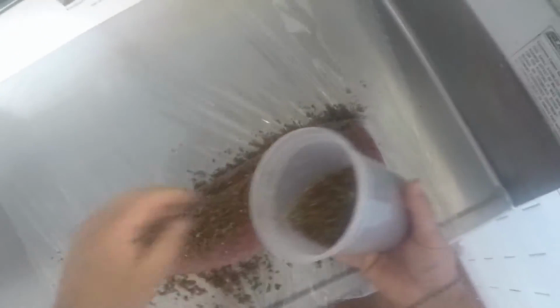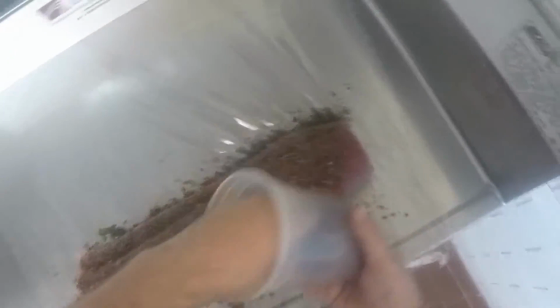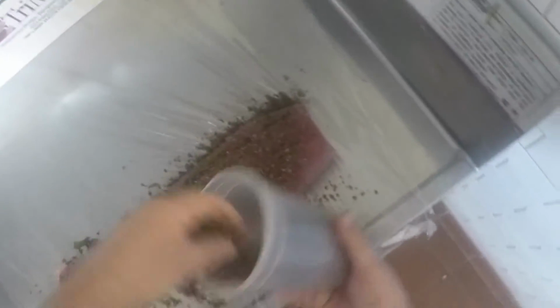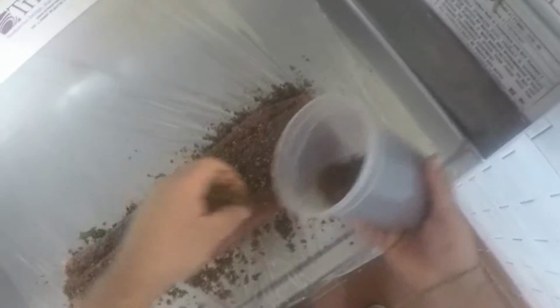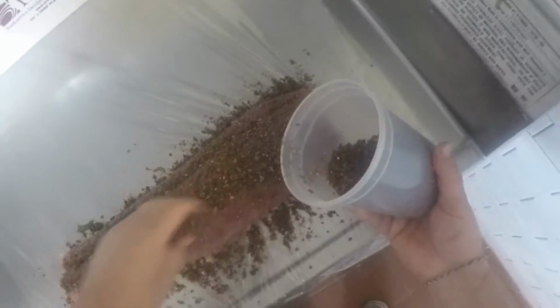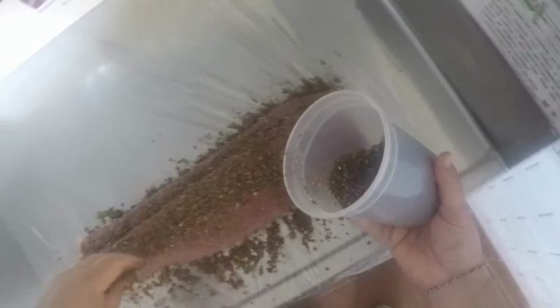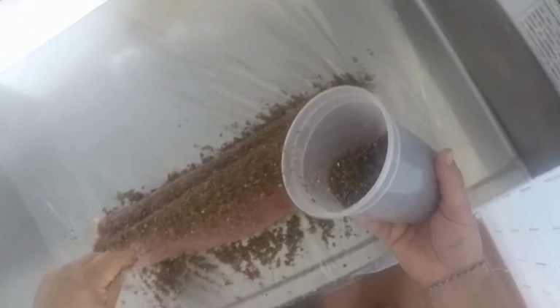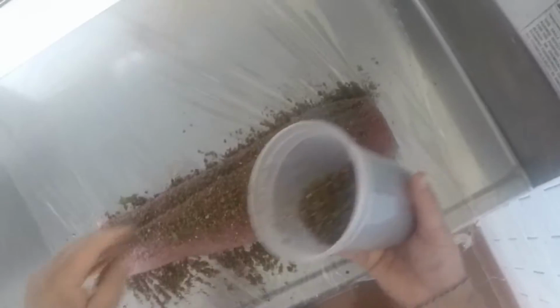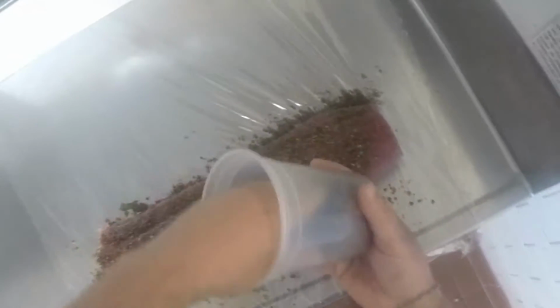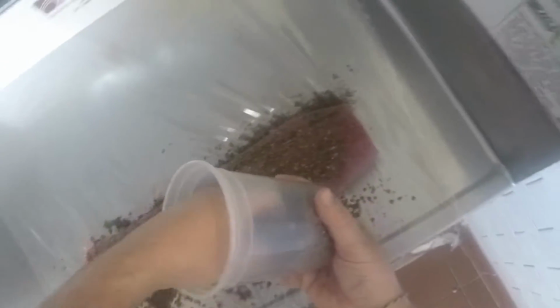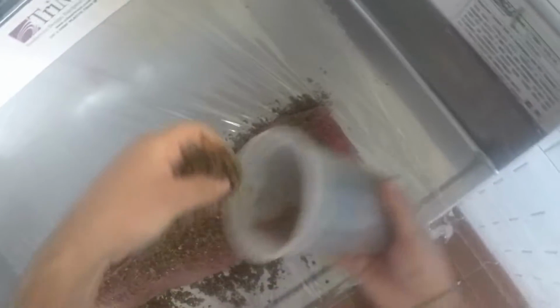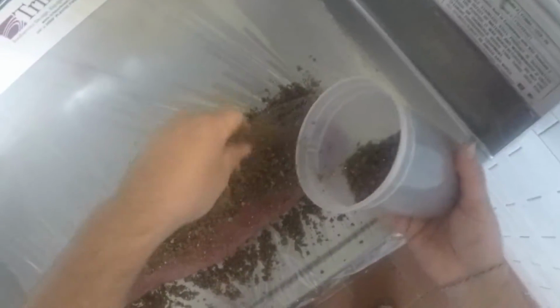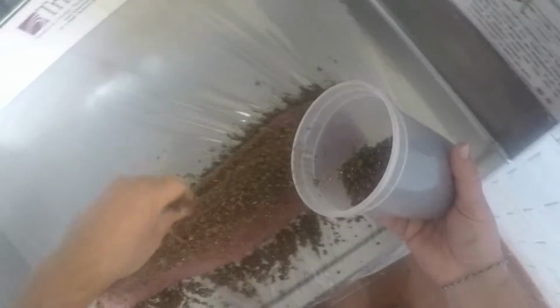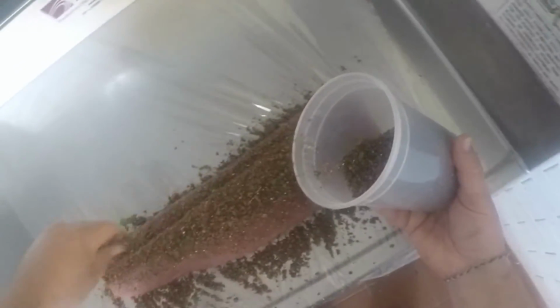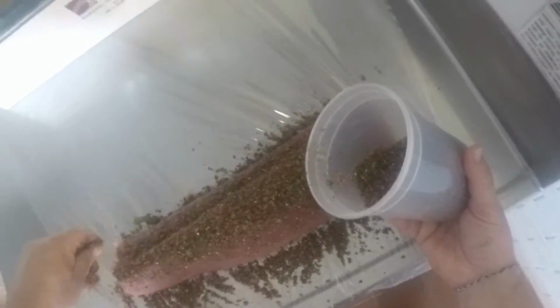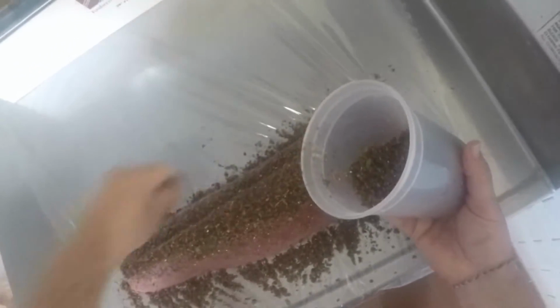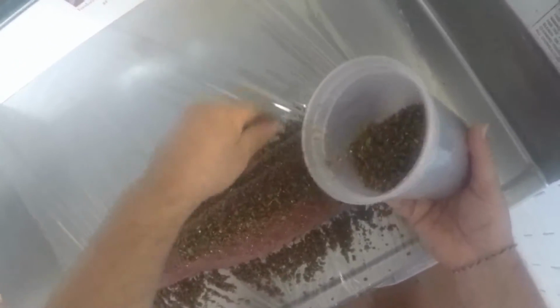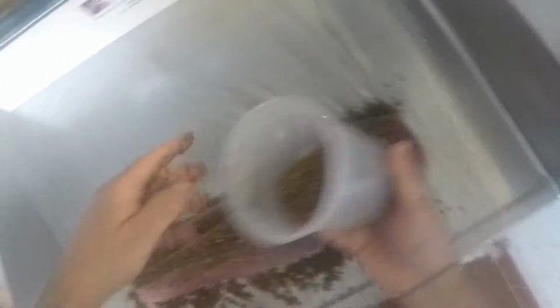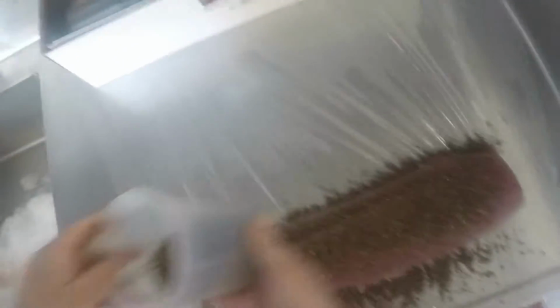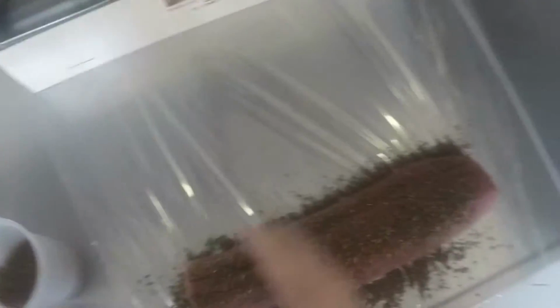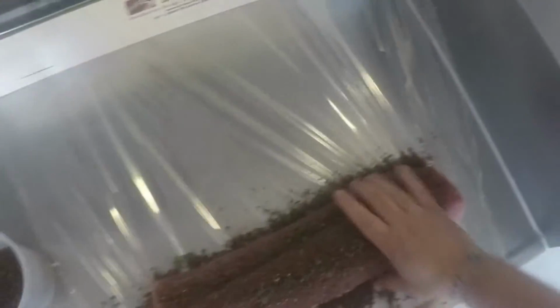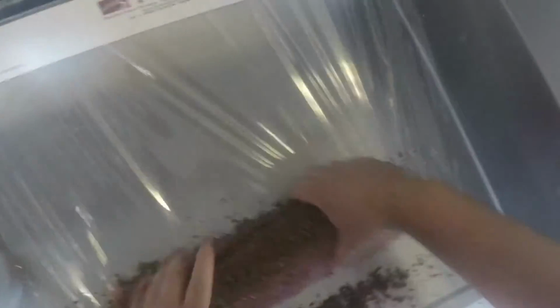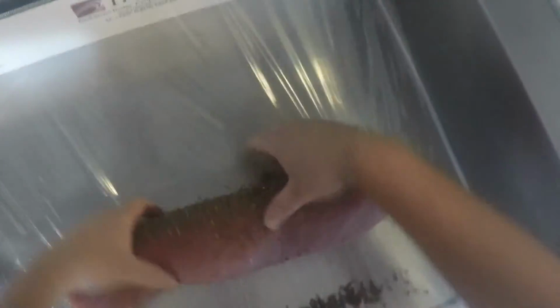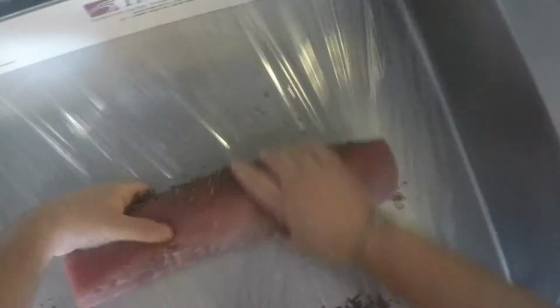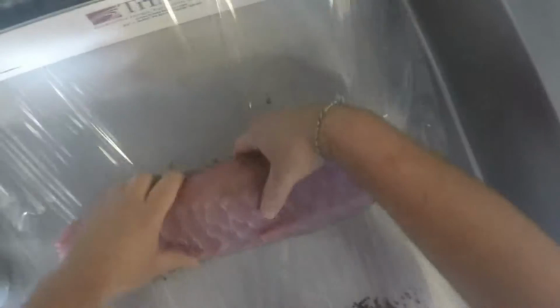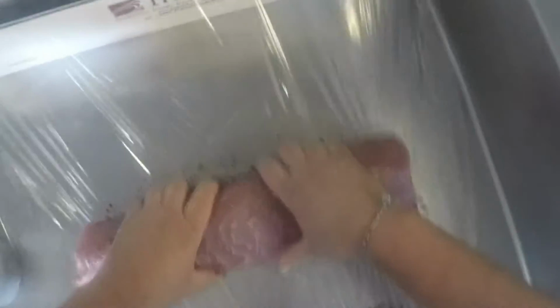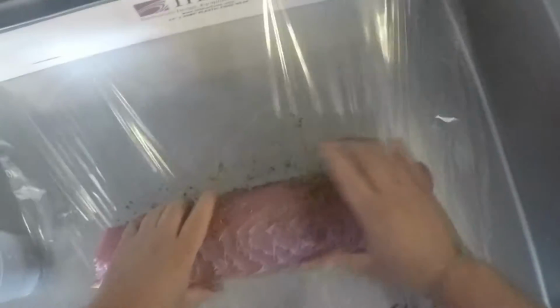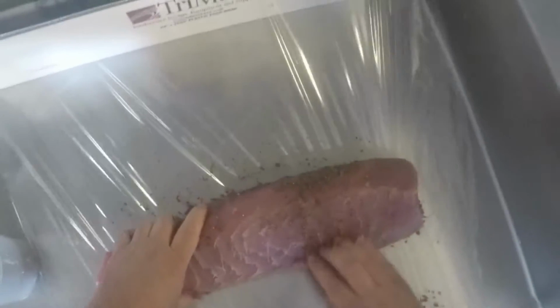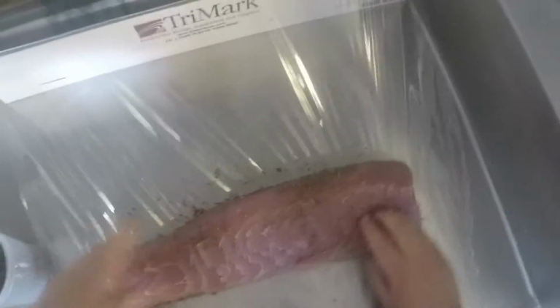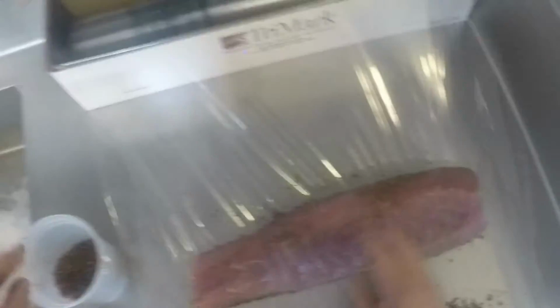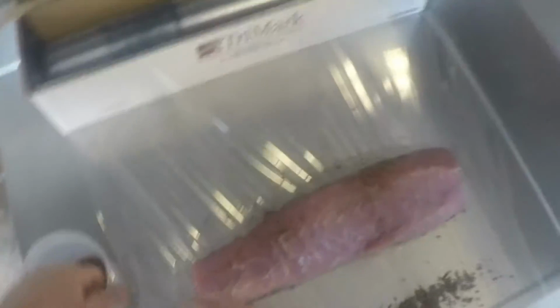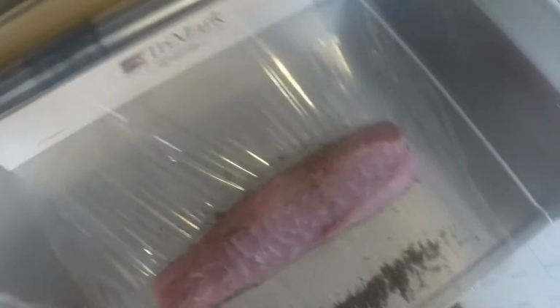The crust is just pink peppercorns, green peppercorns, some grains of paradise, and parsley. We want to get this on all sides.